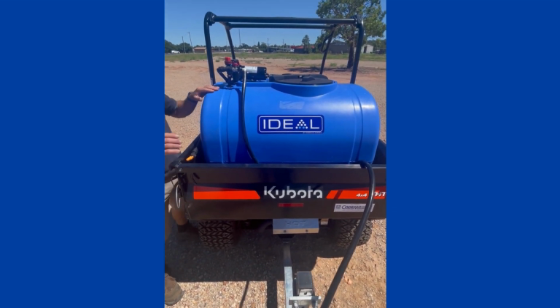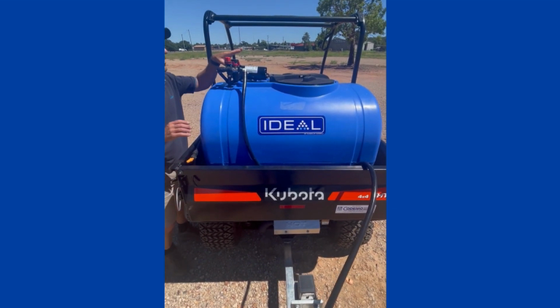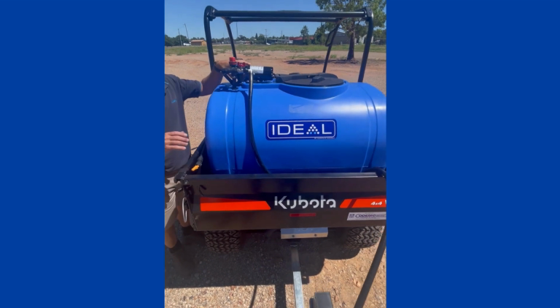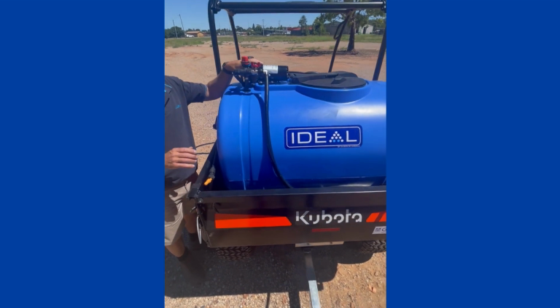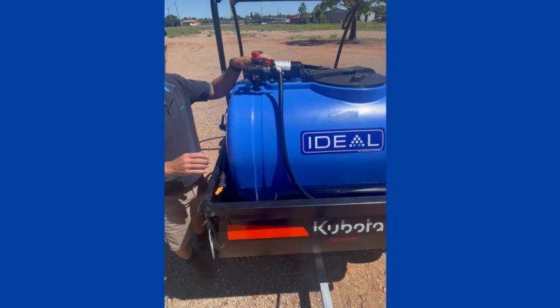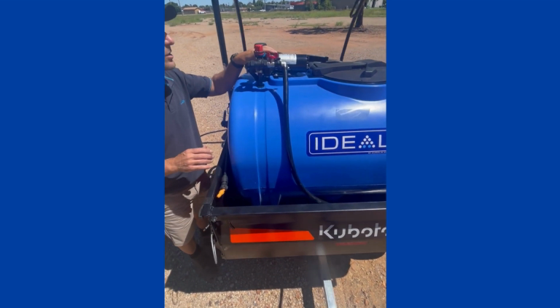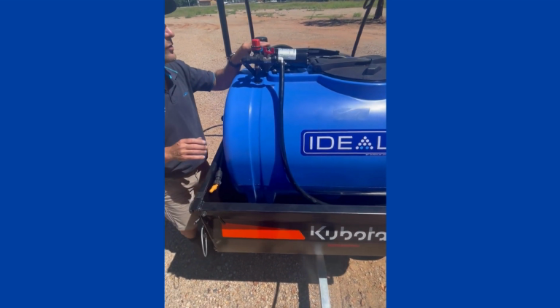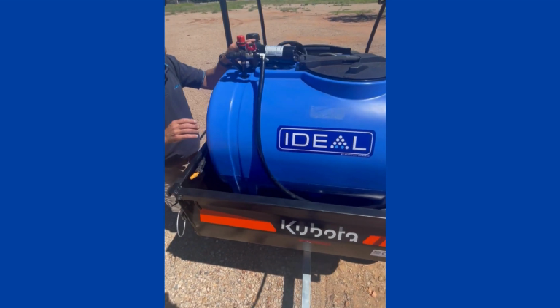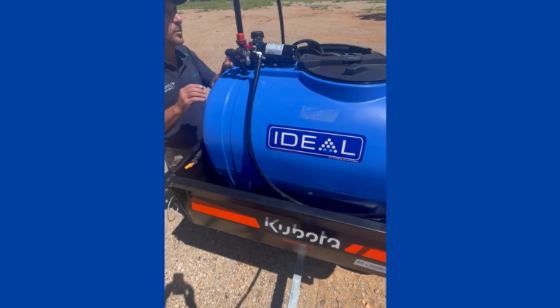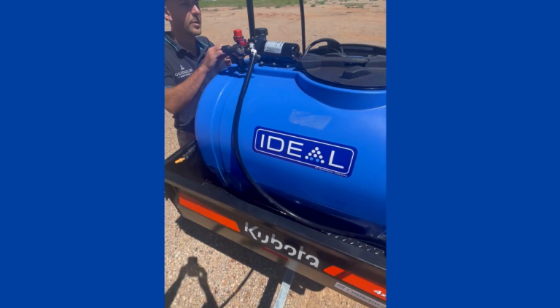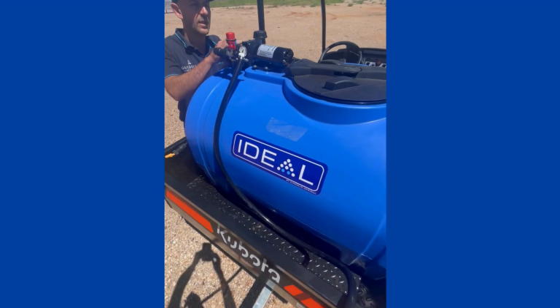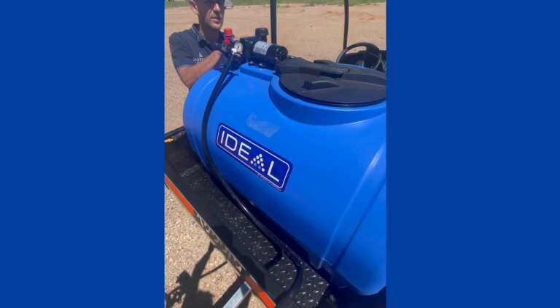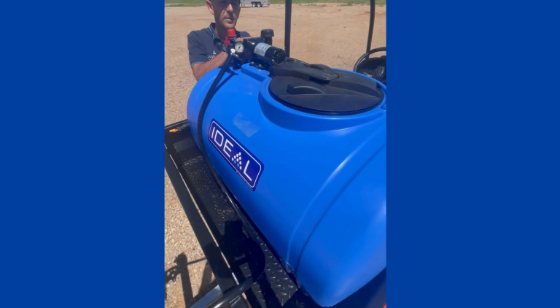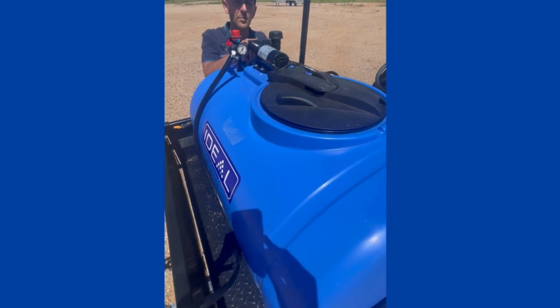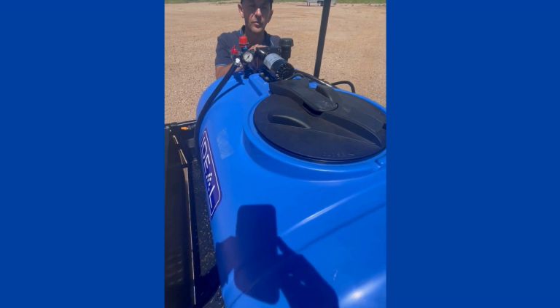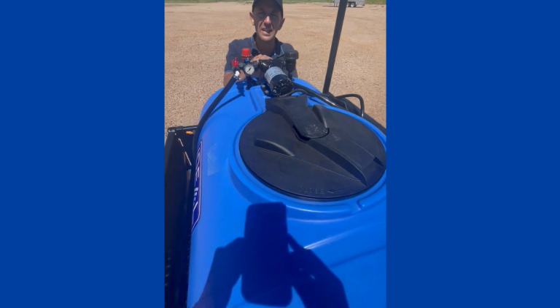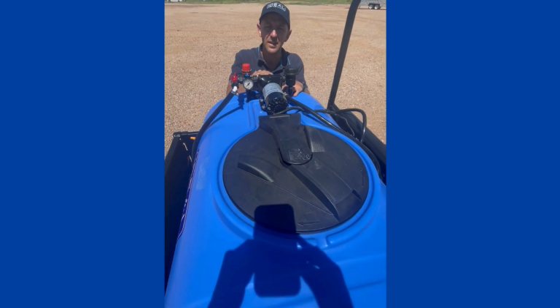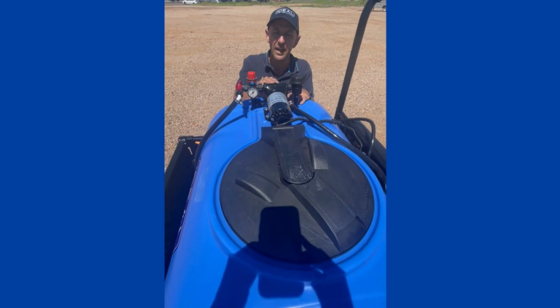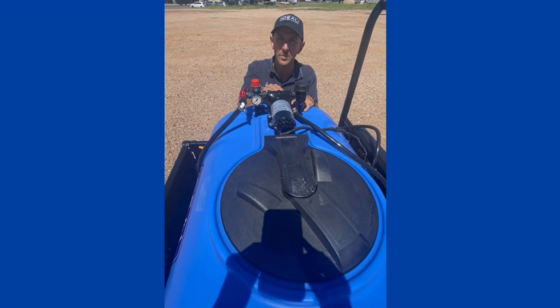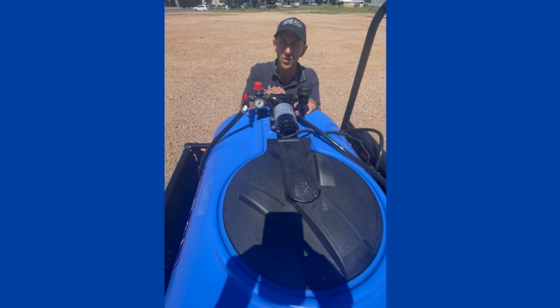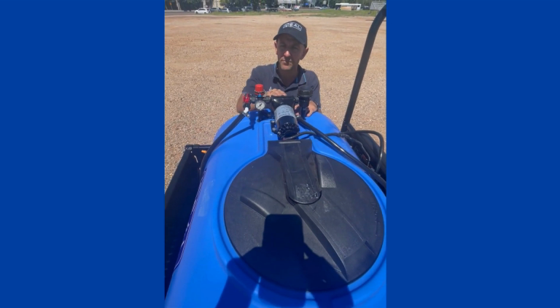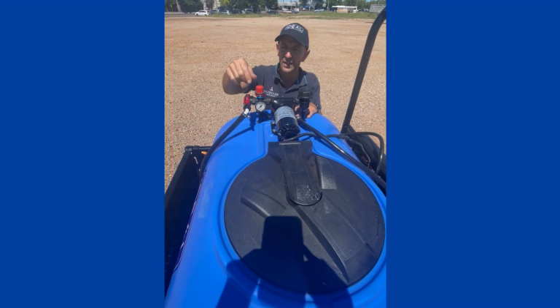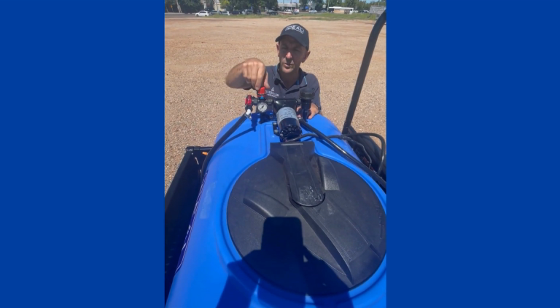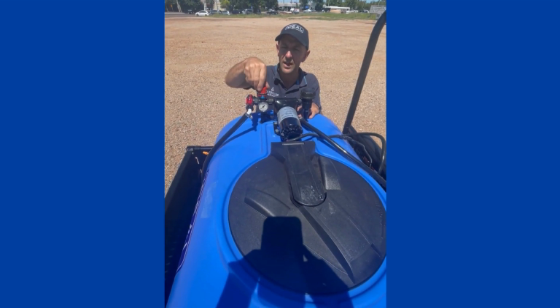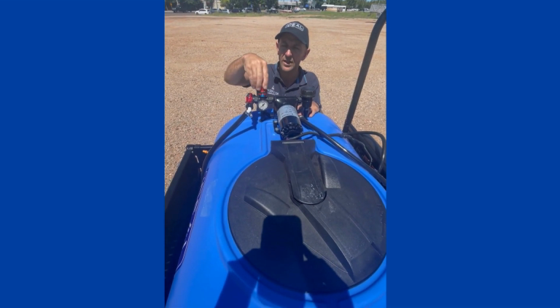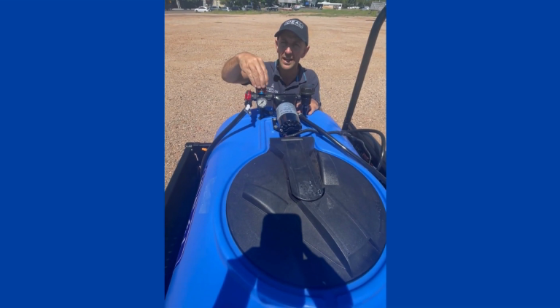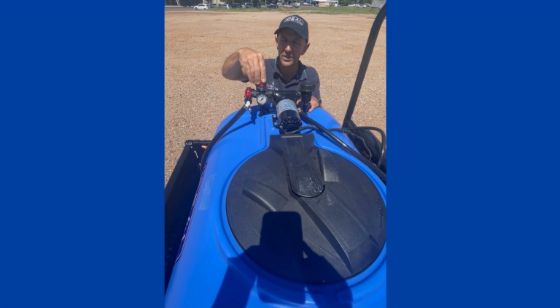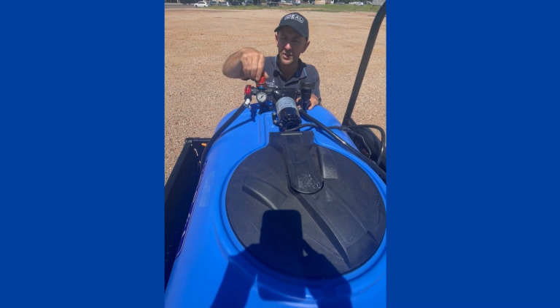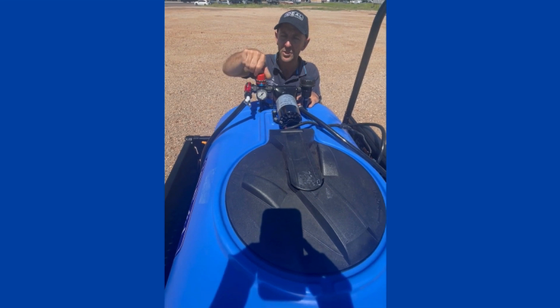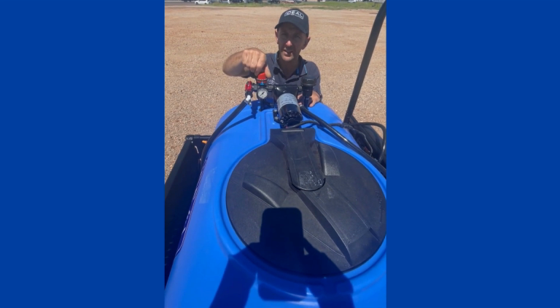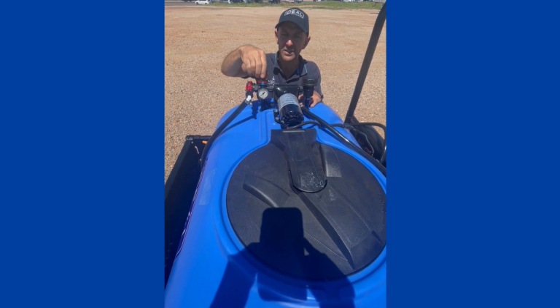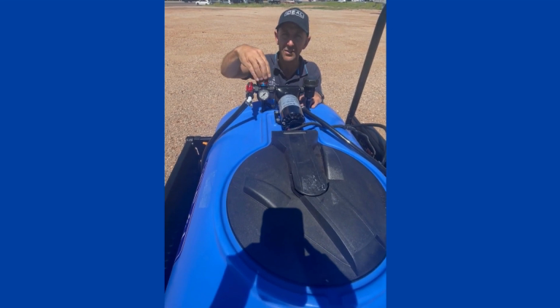We run a 12 volt Sureflow pump. This pump is capable of 20 litres a minute at 90 psi. We also have our regulator where you can adjust the pressure — increase and decrease.